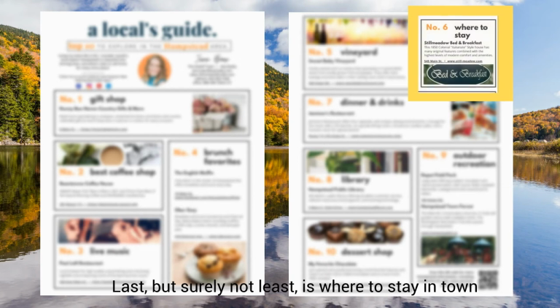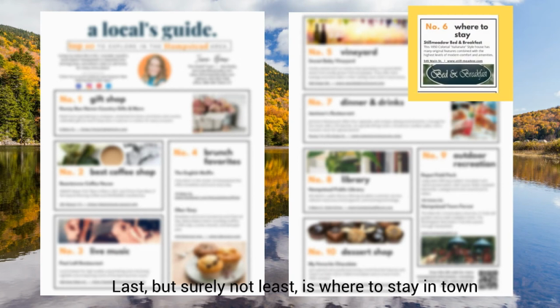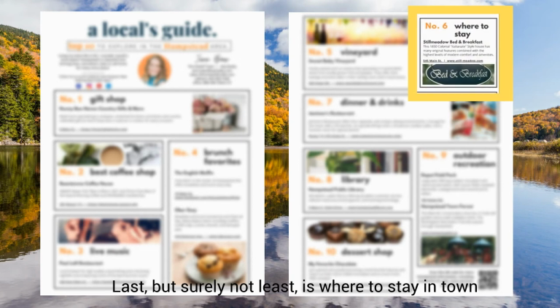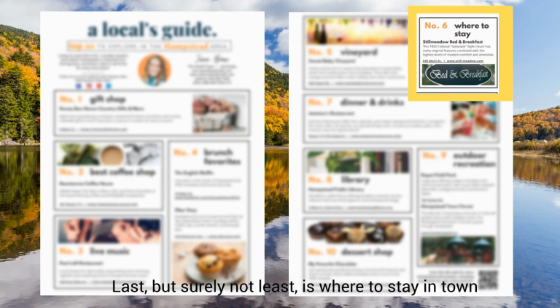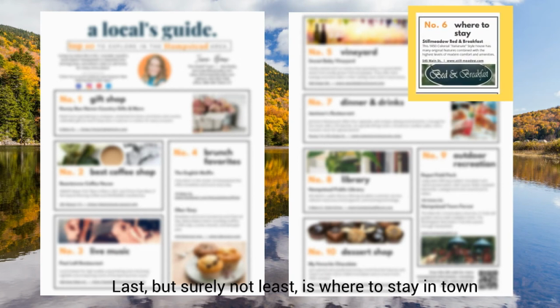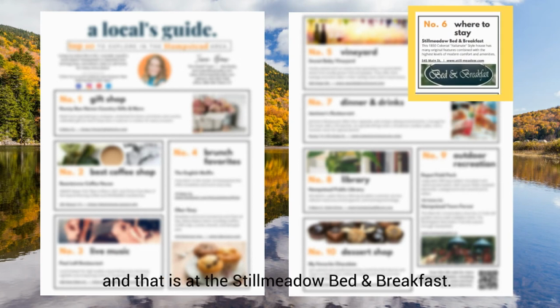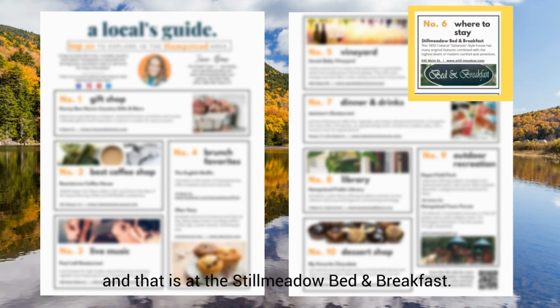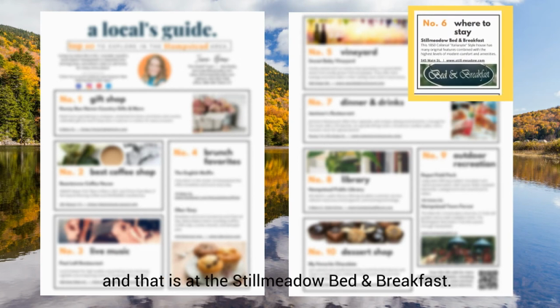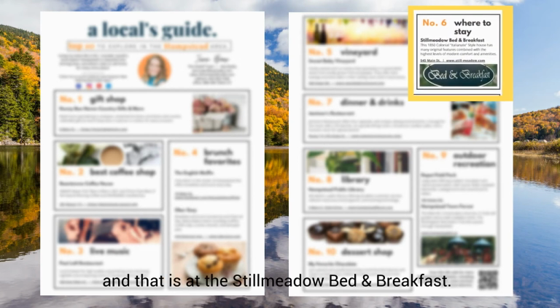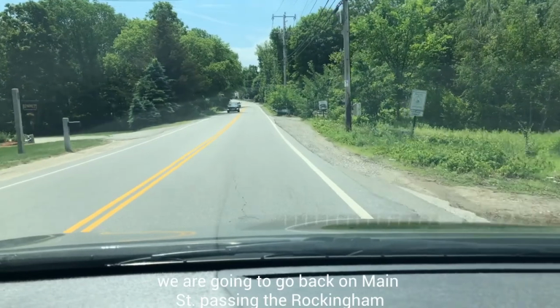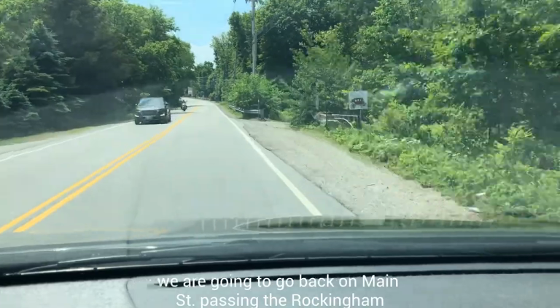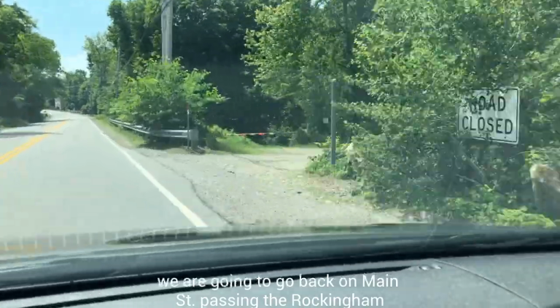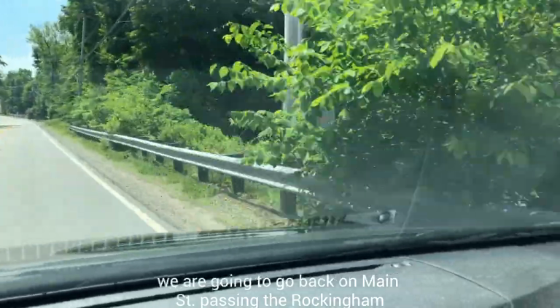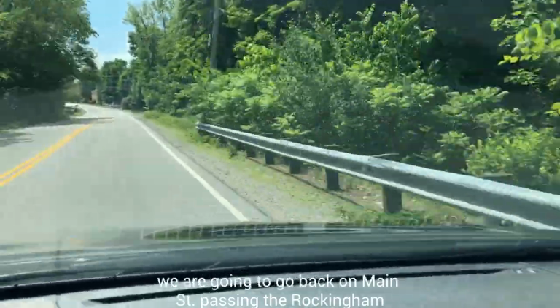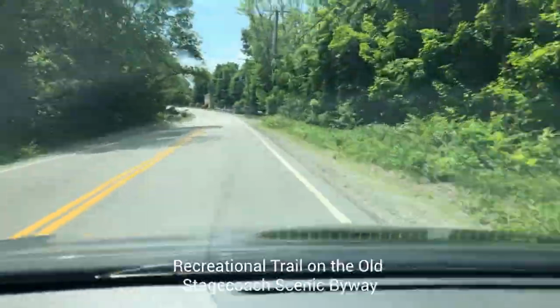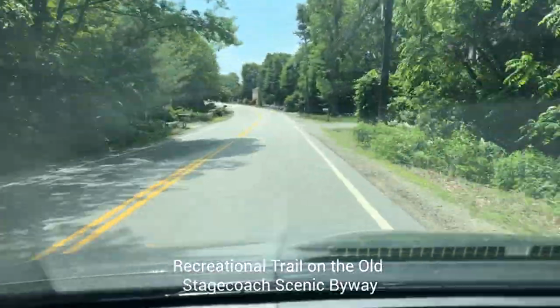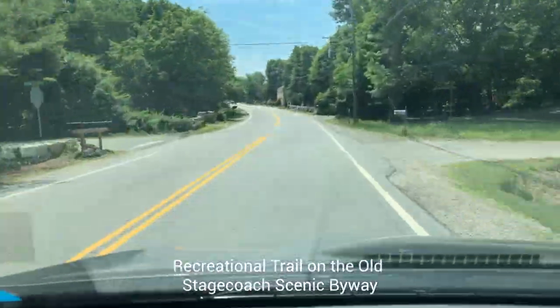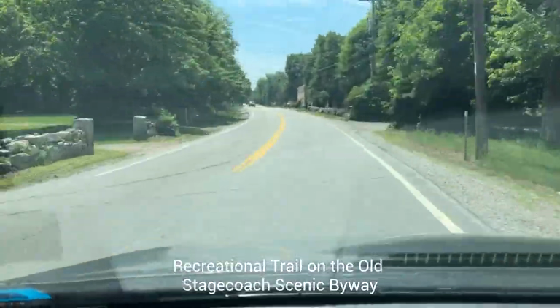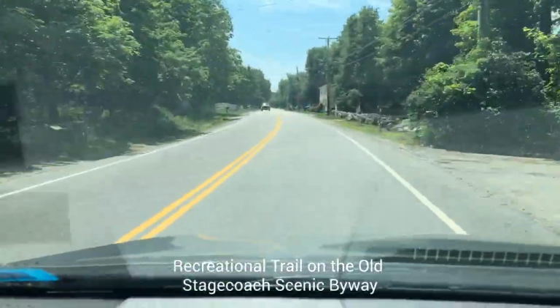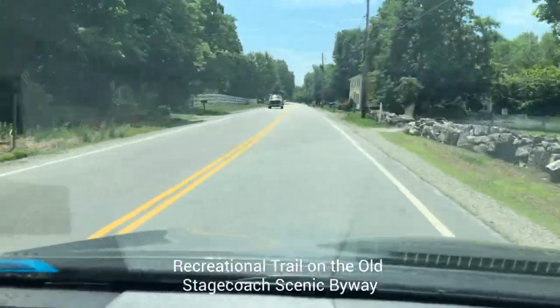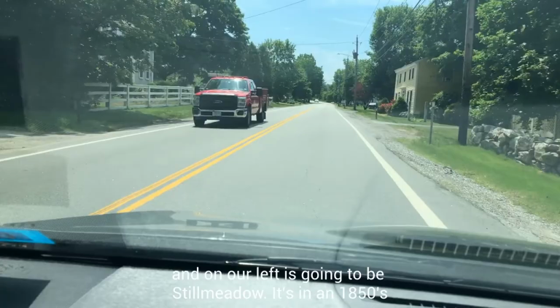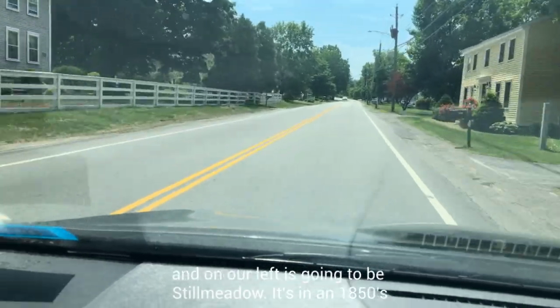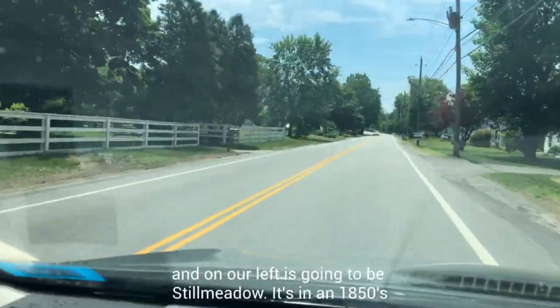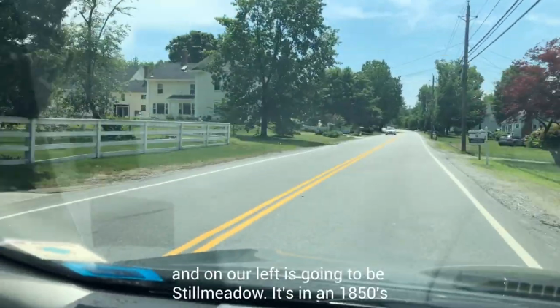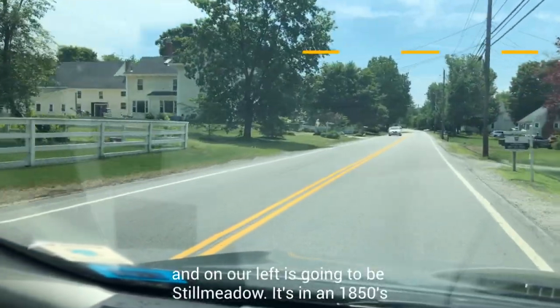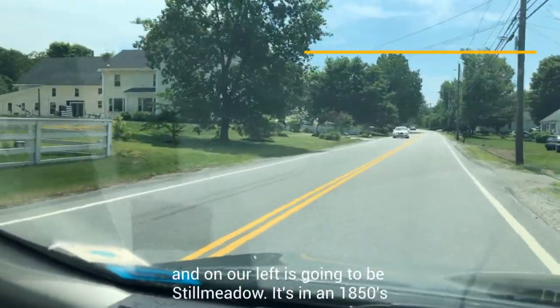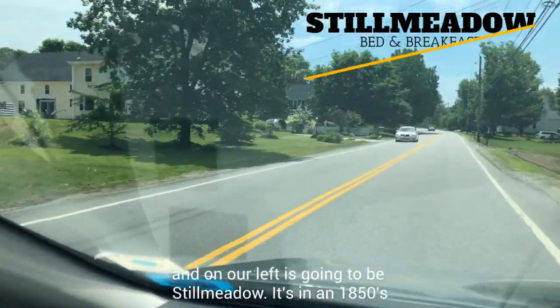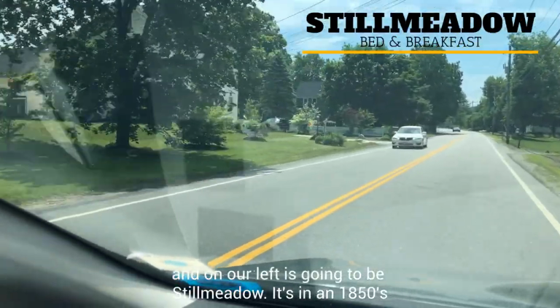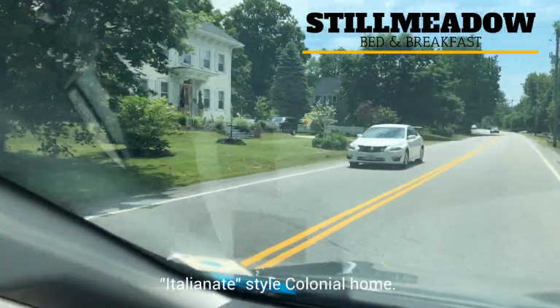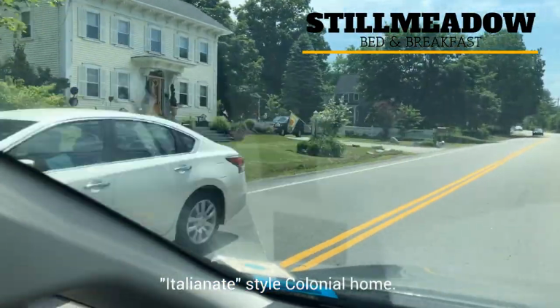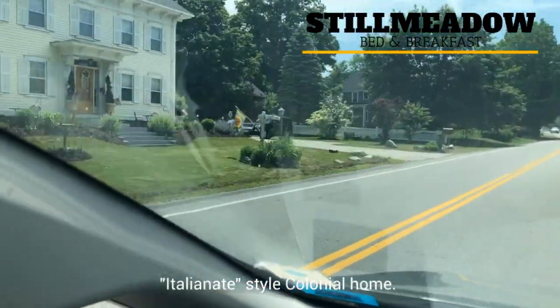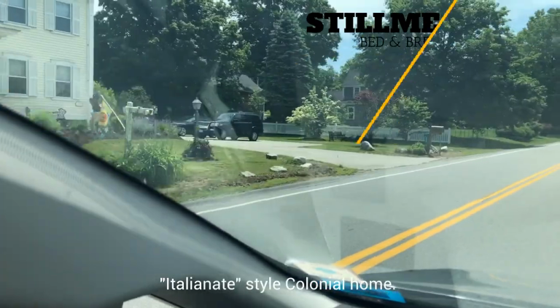Last, but surely not least, is where to stay in town, and that is at the Still Meadow Bed and Breakfast. We are going to go back on Main Street, passing the Rockingham Recreational Trail on the old Stagecoach Scenic Byway, and on our left is going to be Still Meadow. It's in an 1850s Italianate style colonial home.